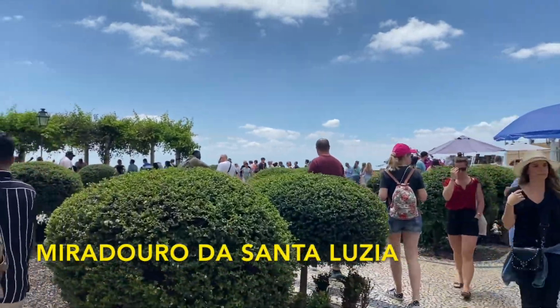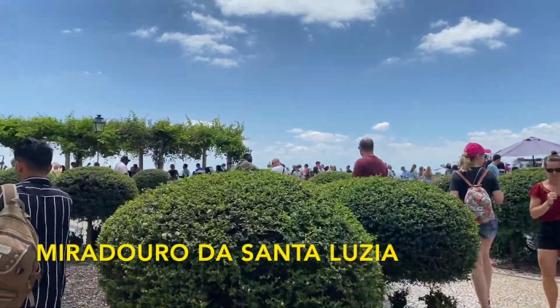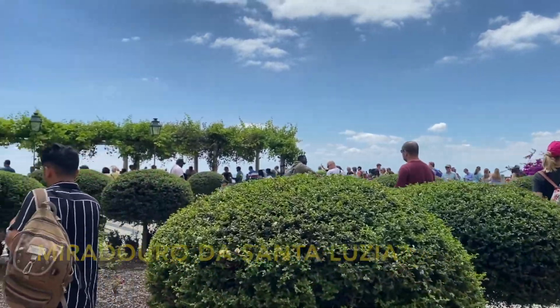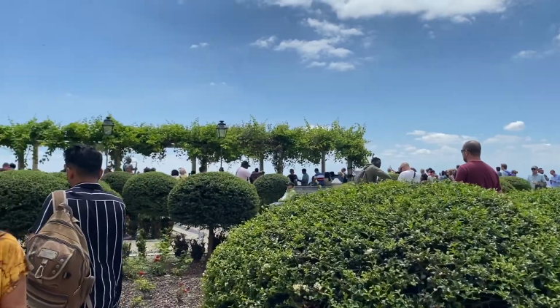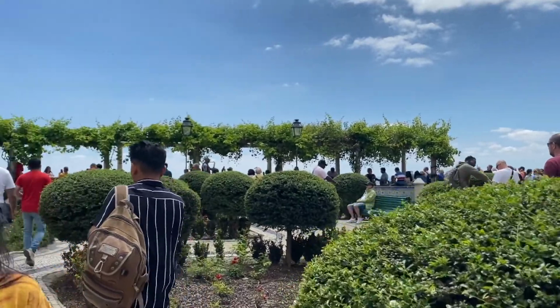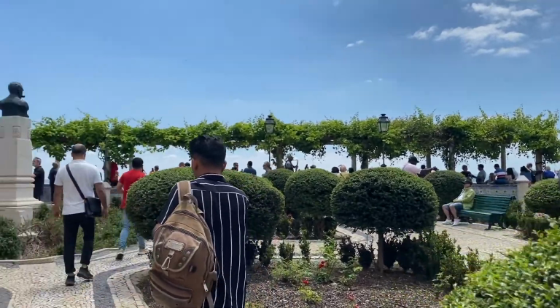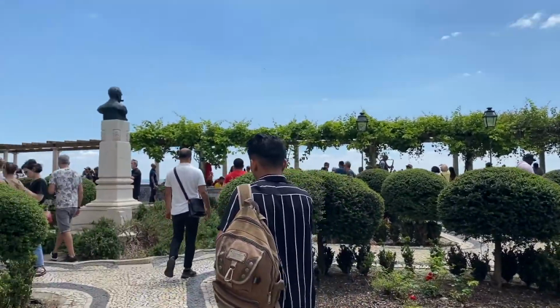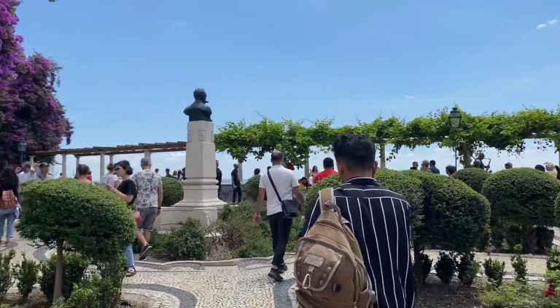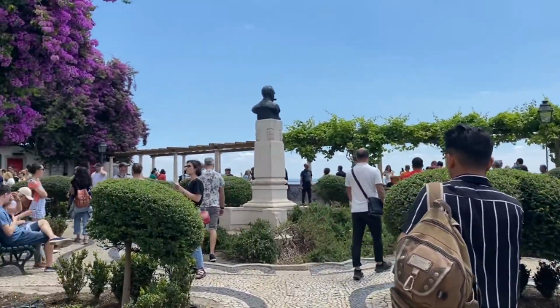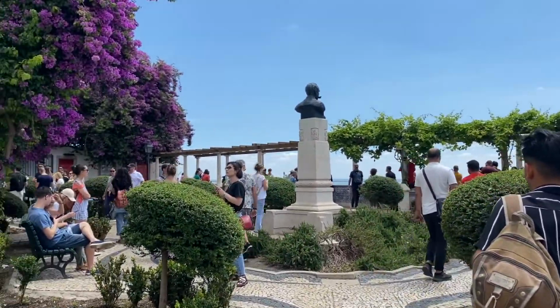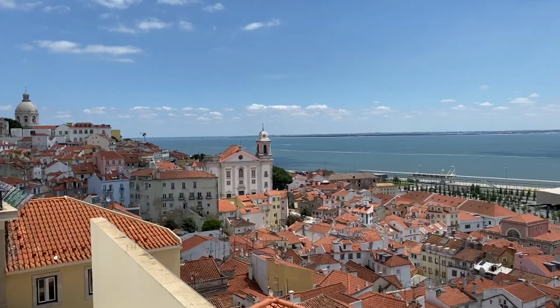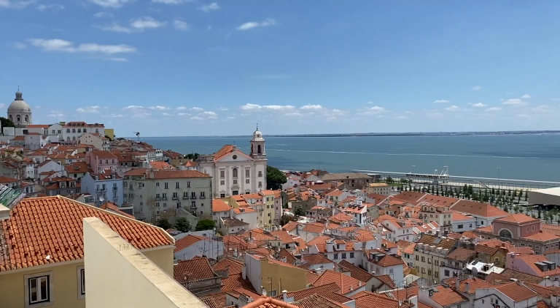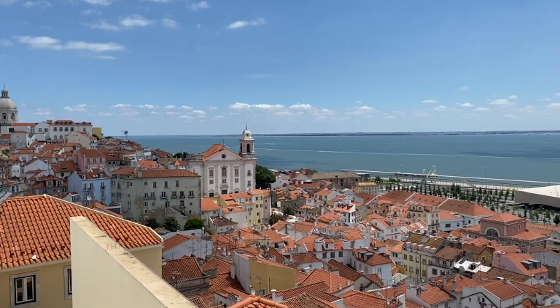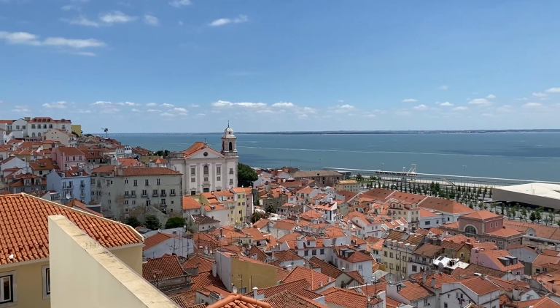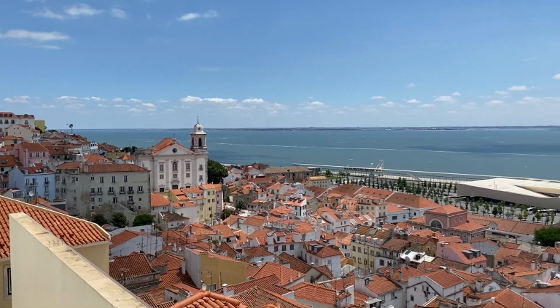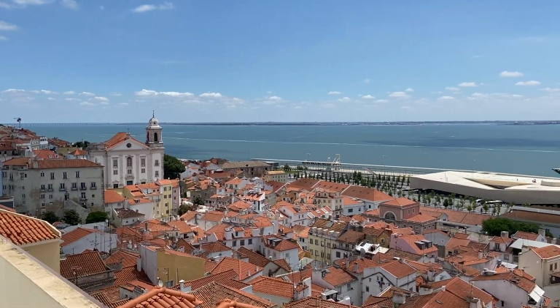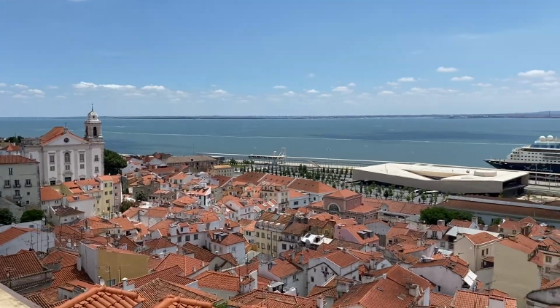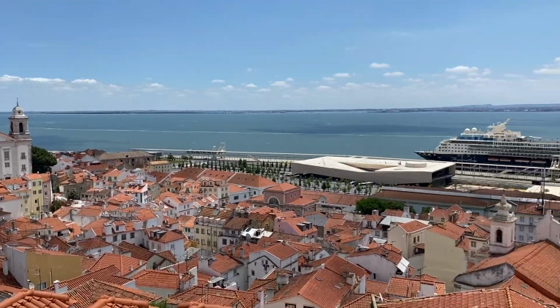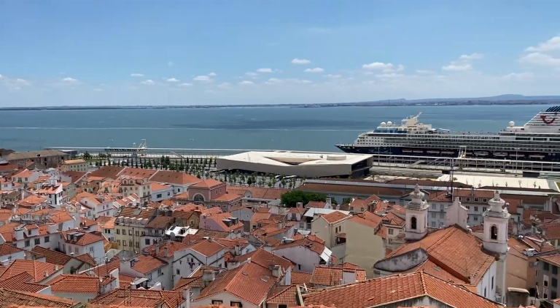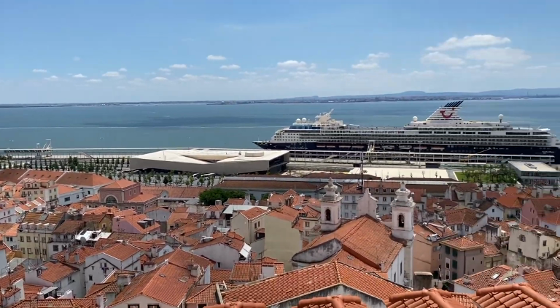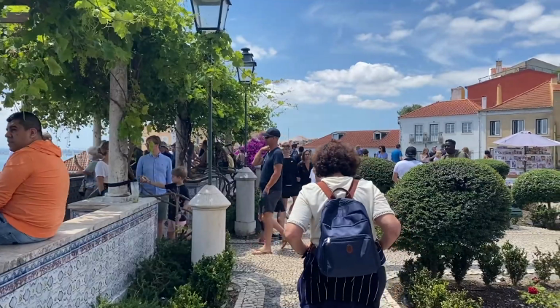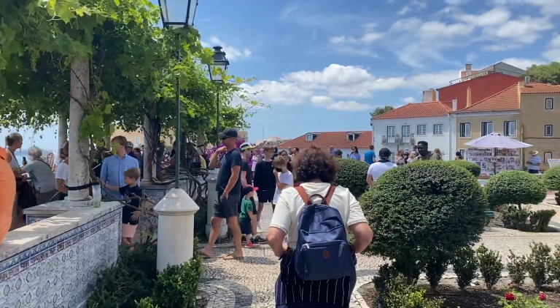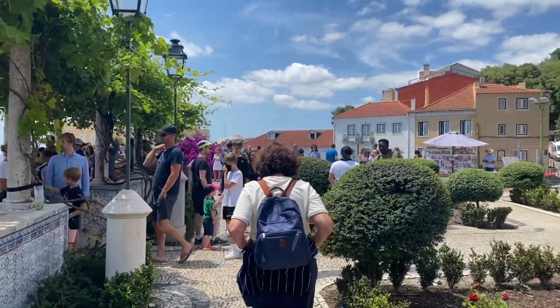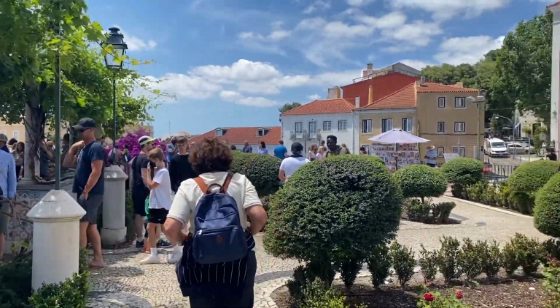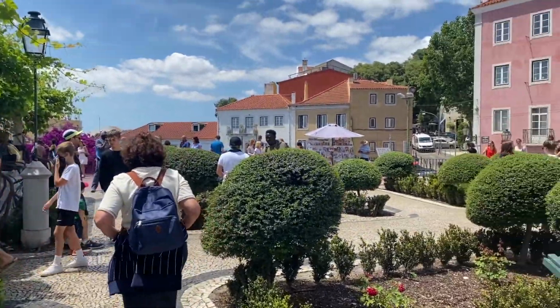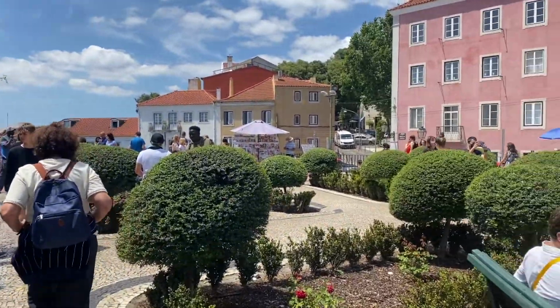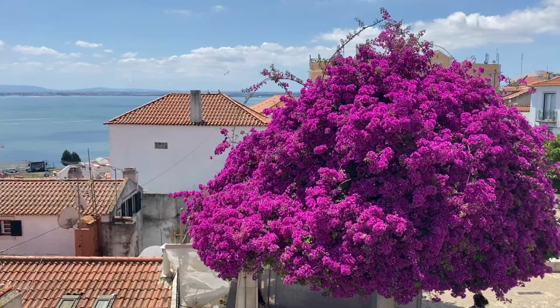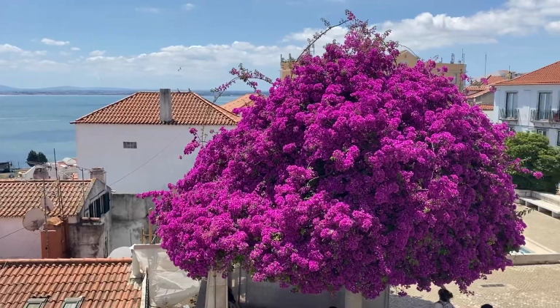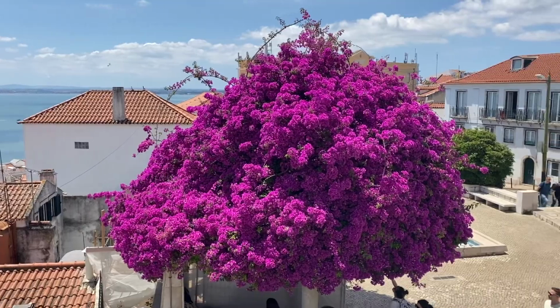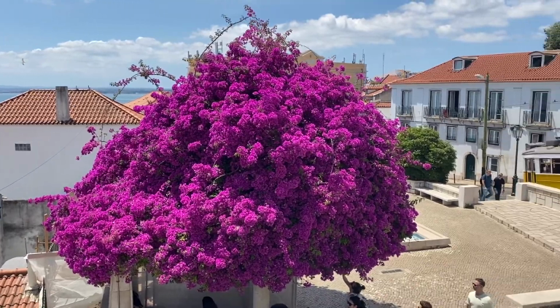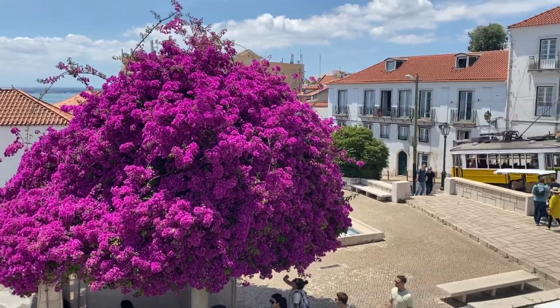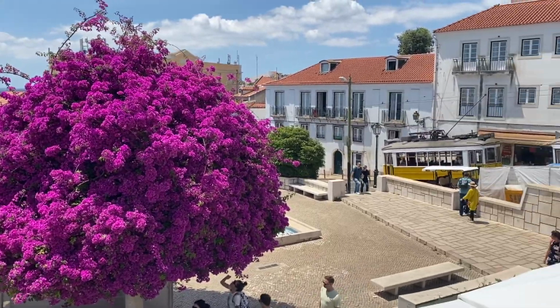One of the nicest lookouts in Lisbon is at Miradouro de Santa Luzia. This spot has a really nice lookout of the river leading into the ocean and the rest of the city. It's also filled with so many plants along the walls that make it look really beautiful when you walk here.